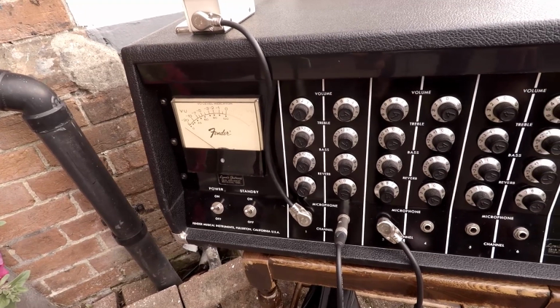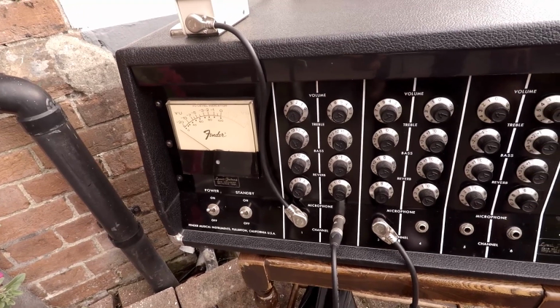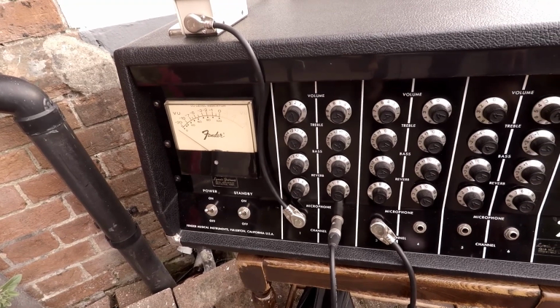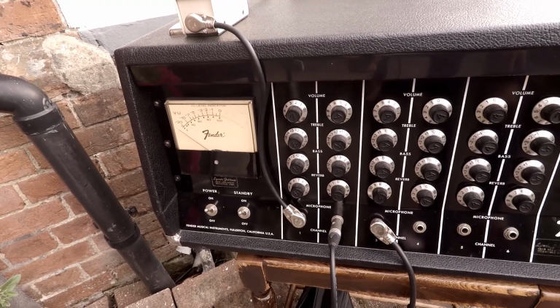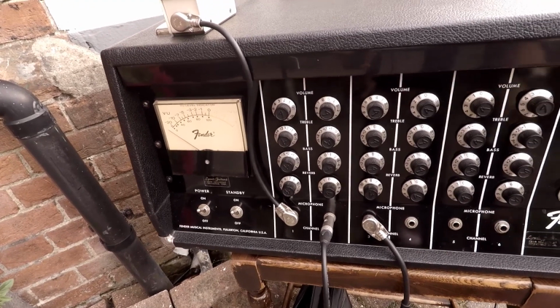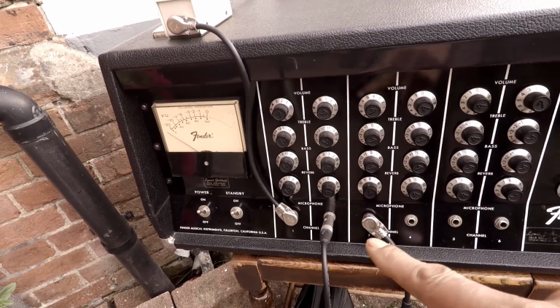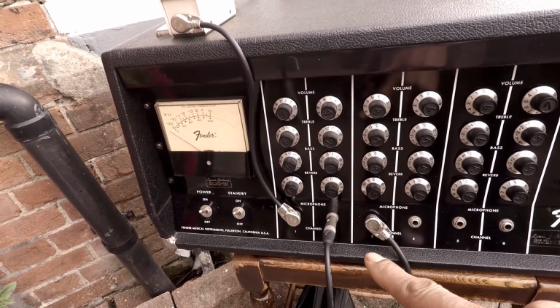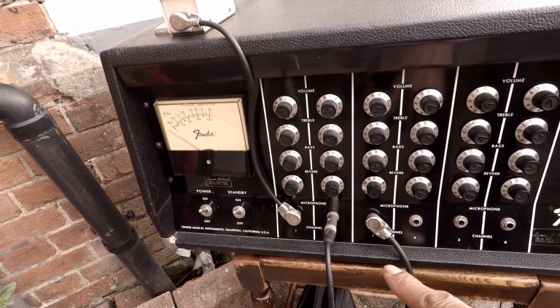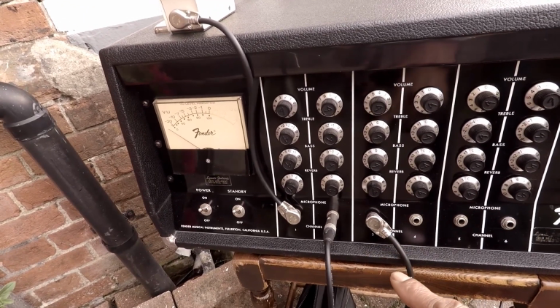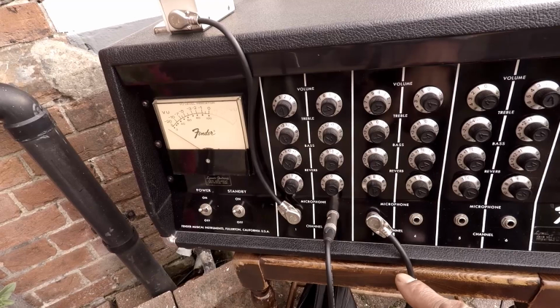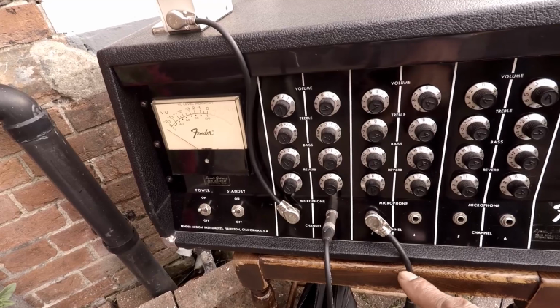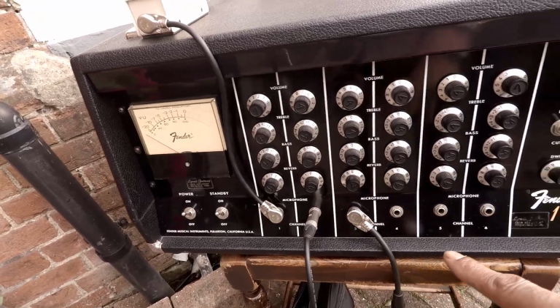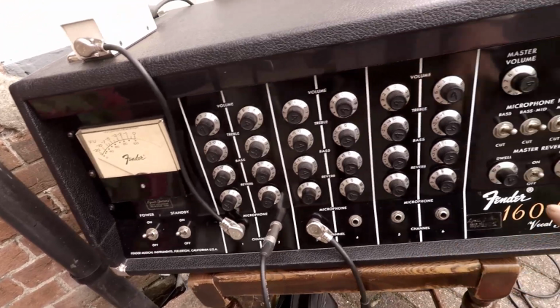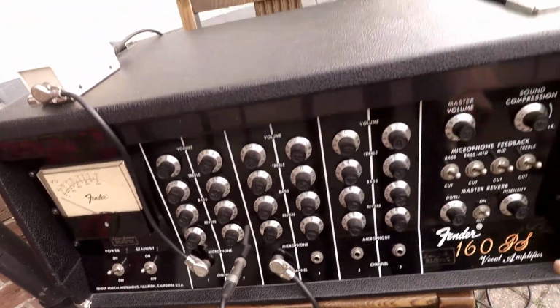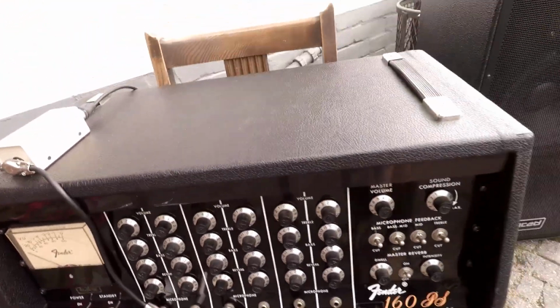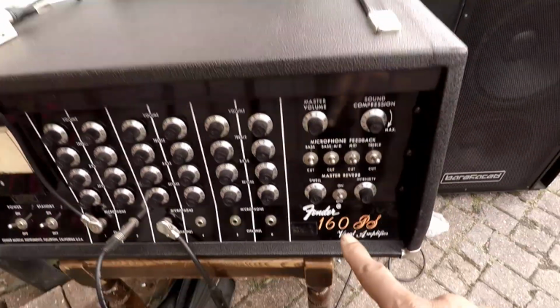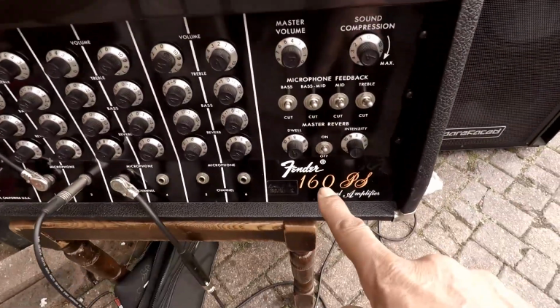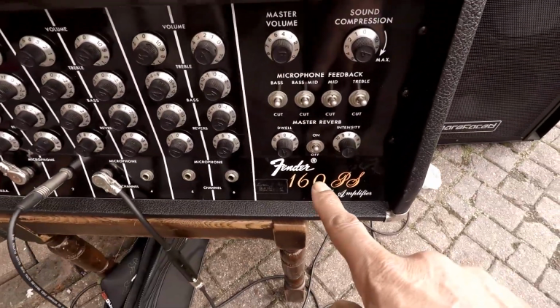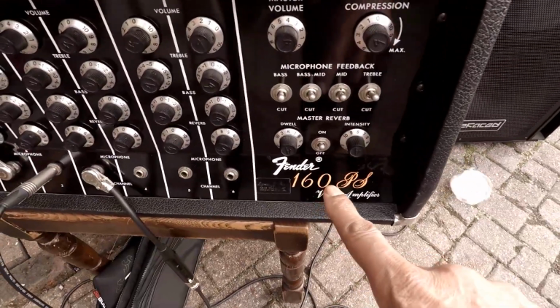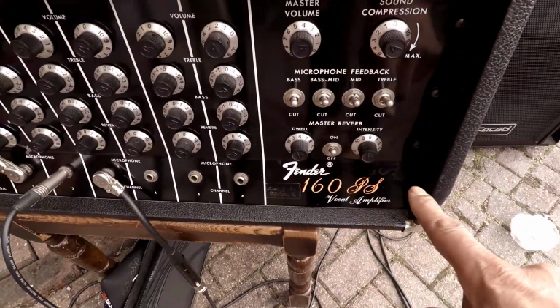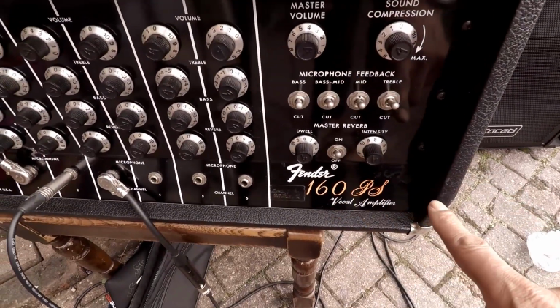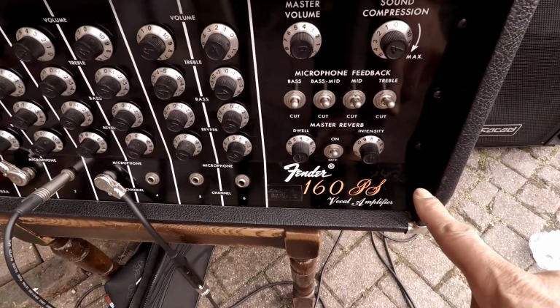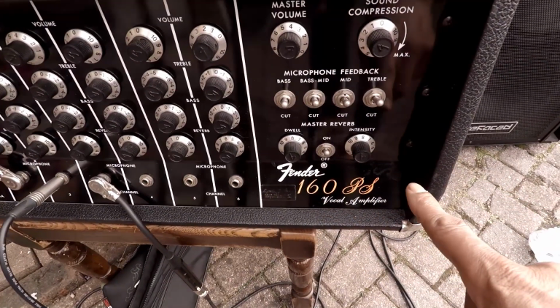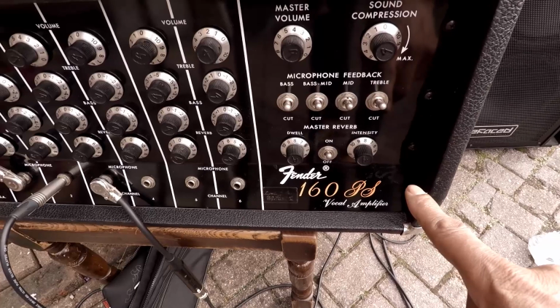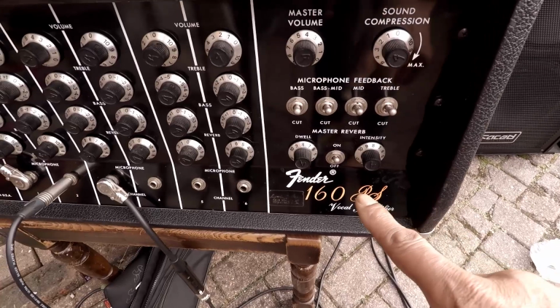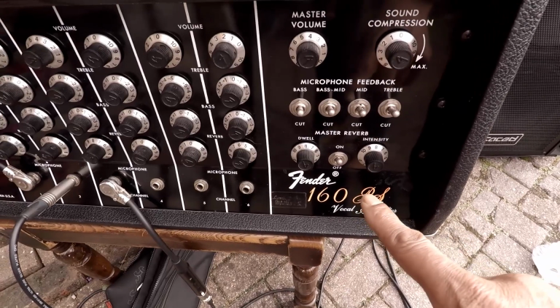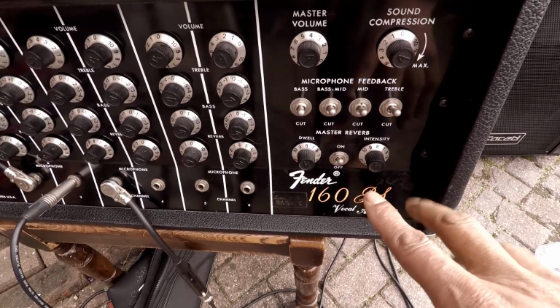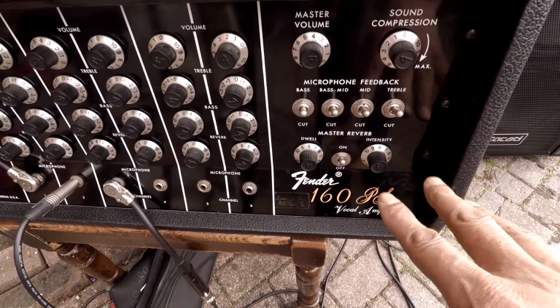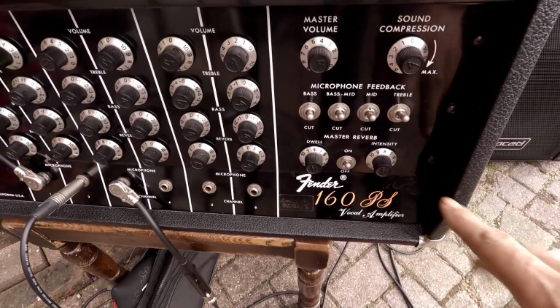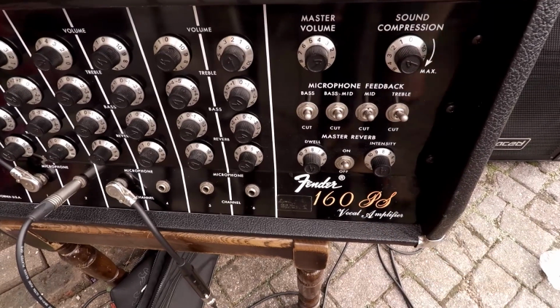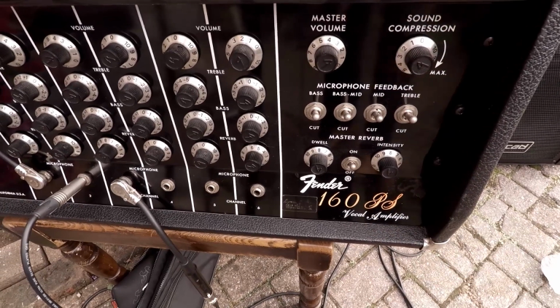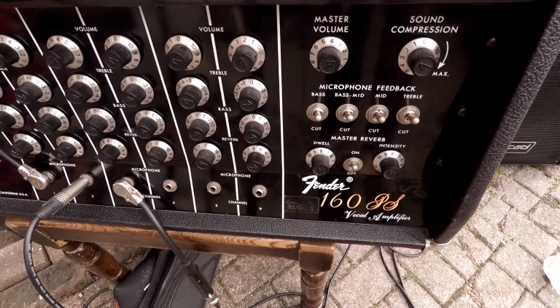Volume, treble, bass, and amount of reverb on each channel. And over this side, we've got the dwell — would you believe — and intensity of the reverb, just like on some of the early 60s stuff.